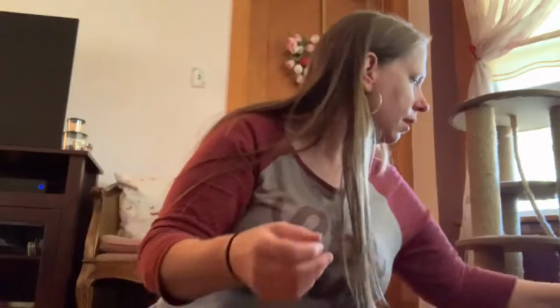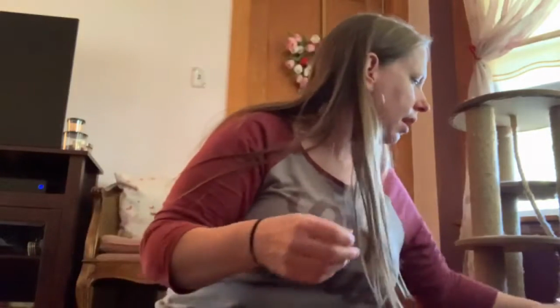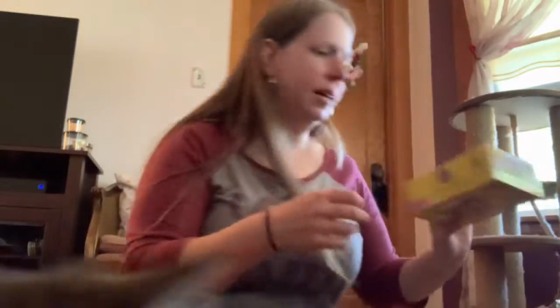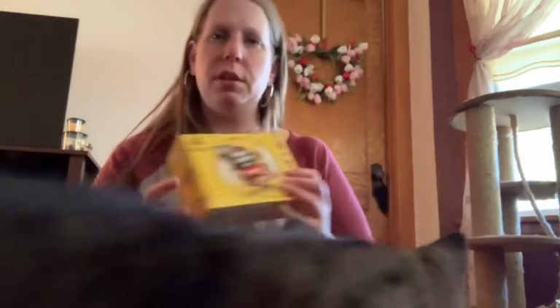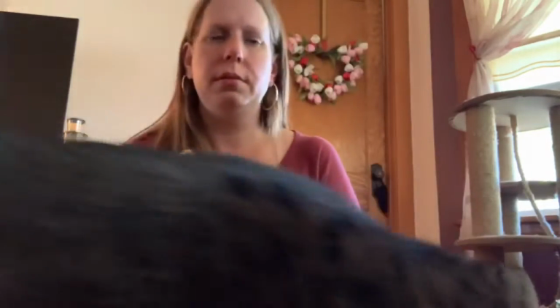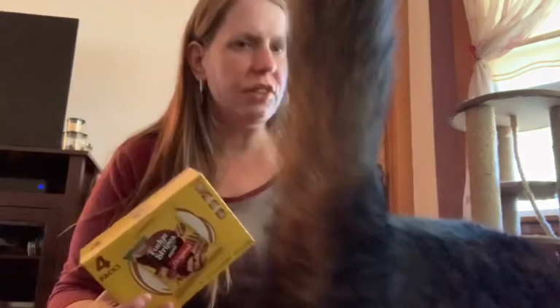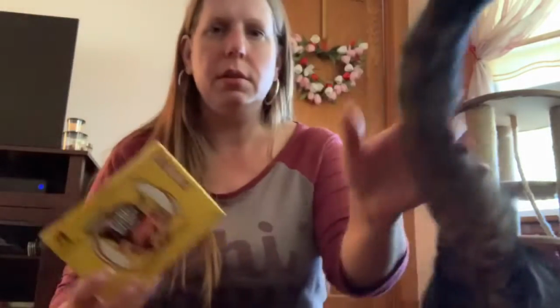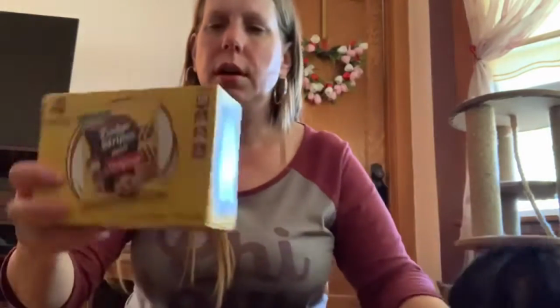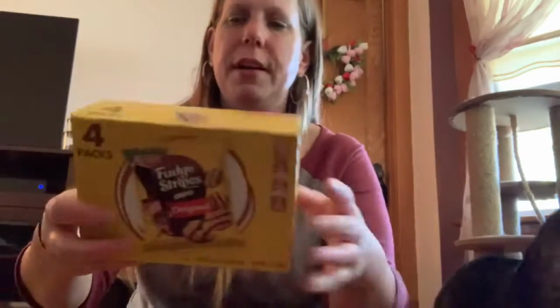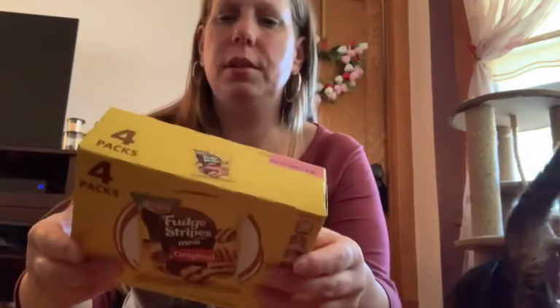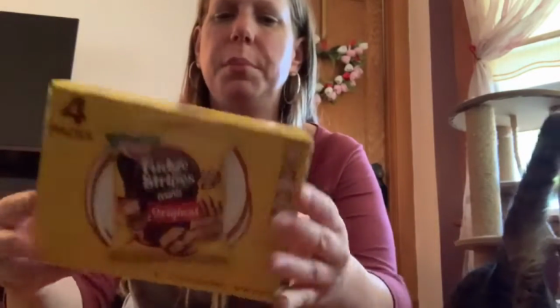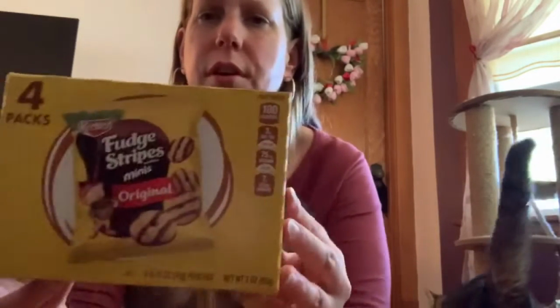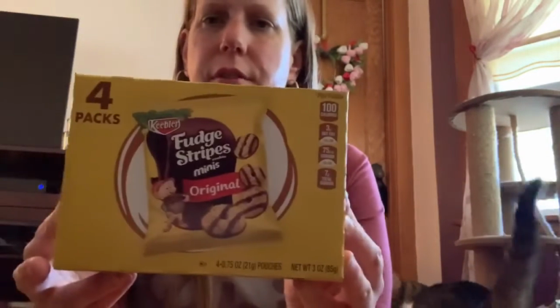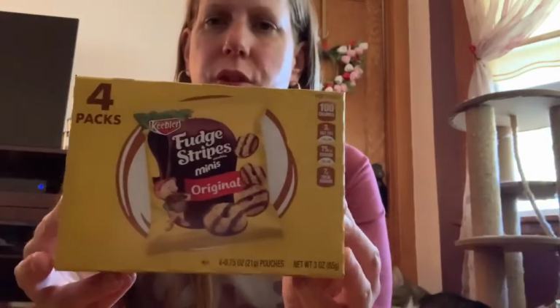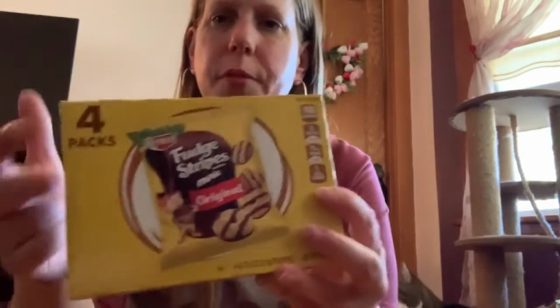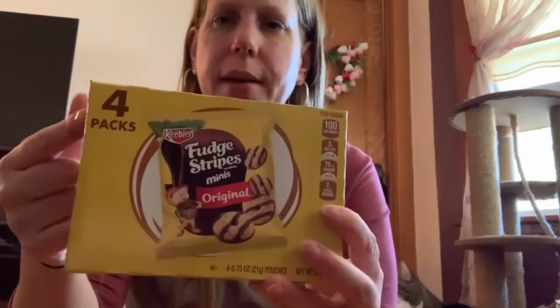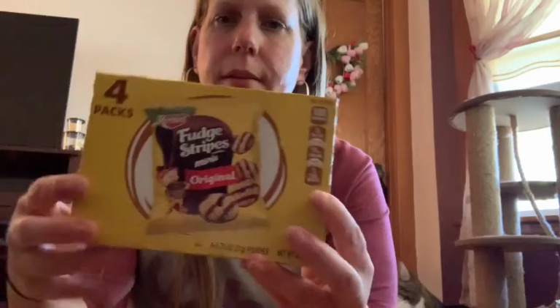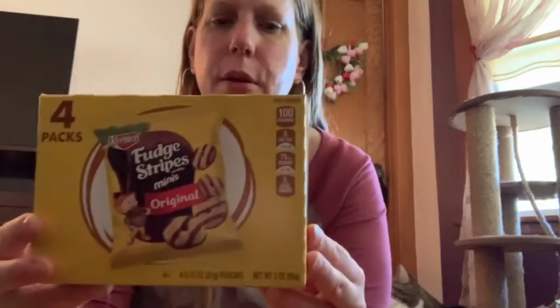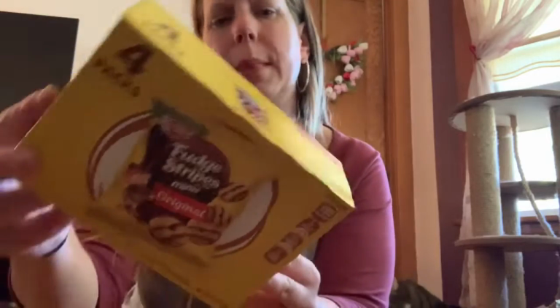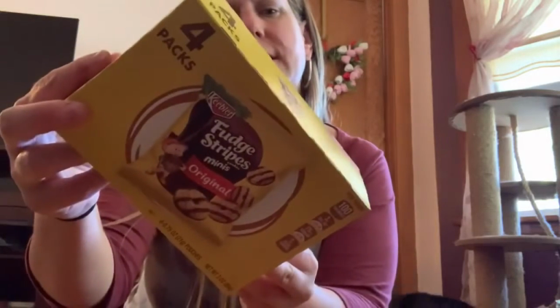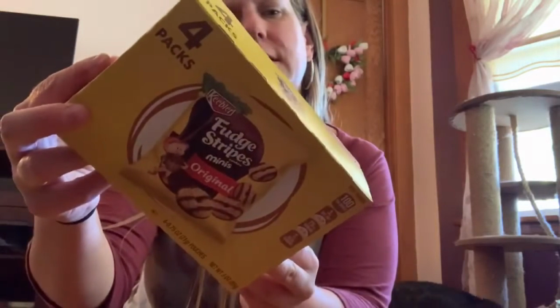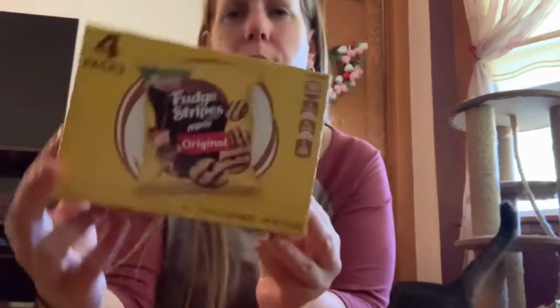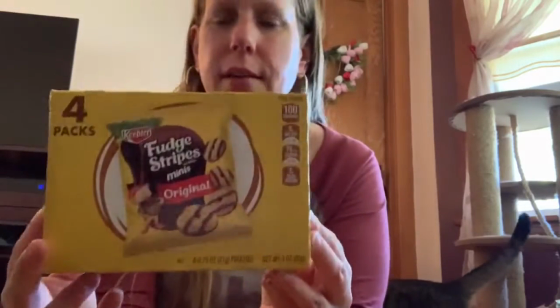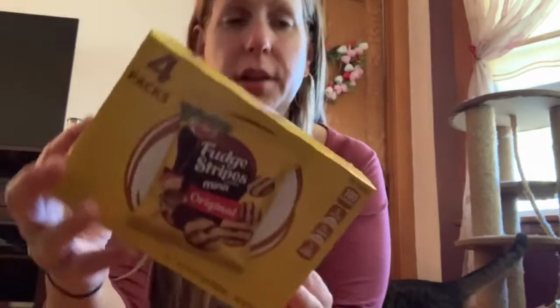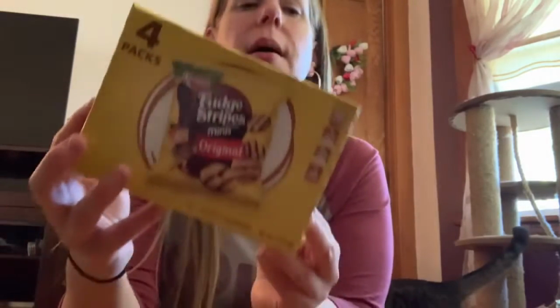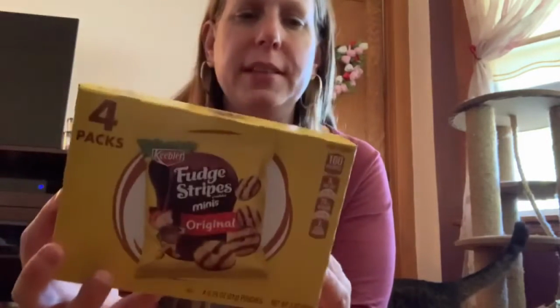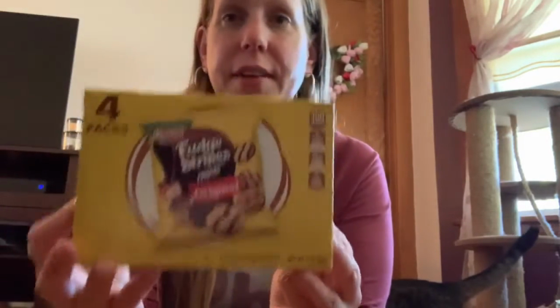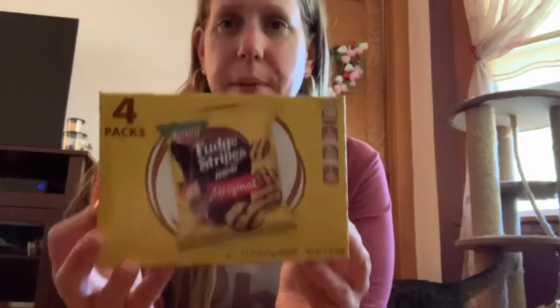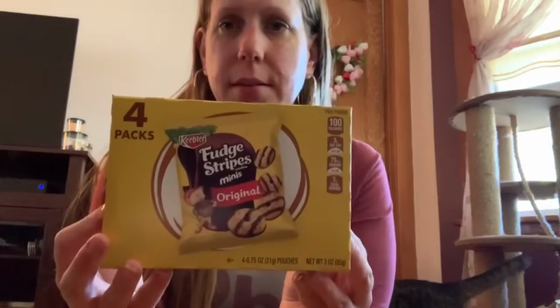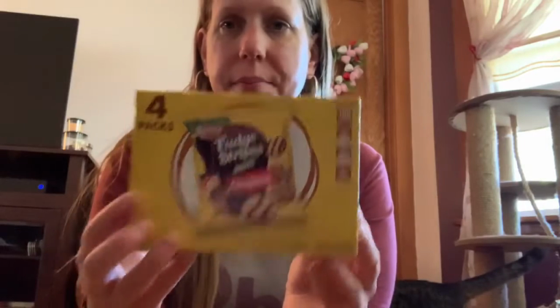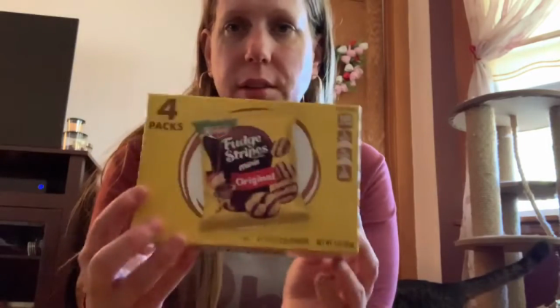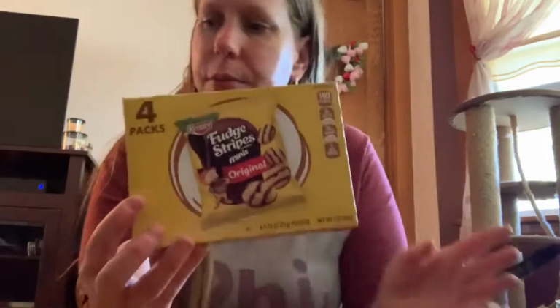I found the Keebler Fudge Stripe 4-pack. It says 4.75 ounce bags. A little snack for work.